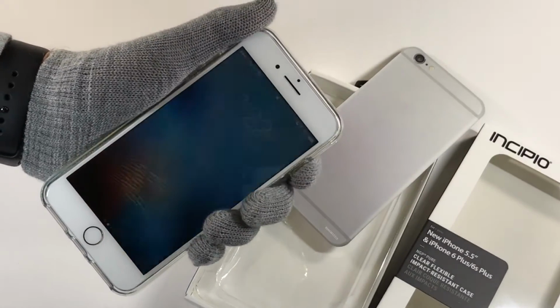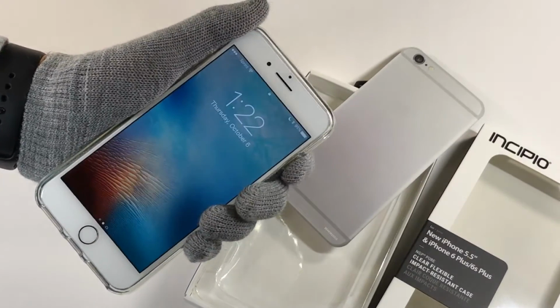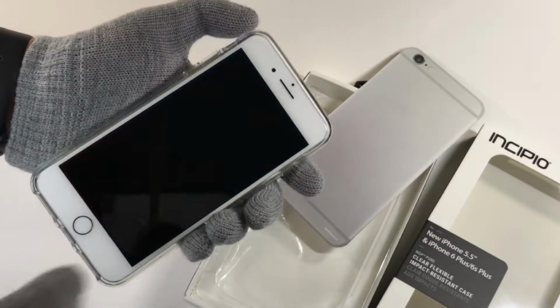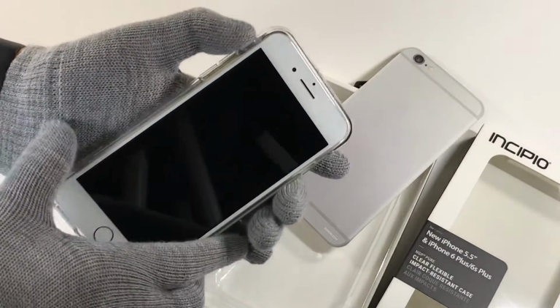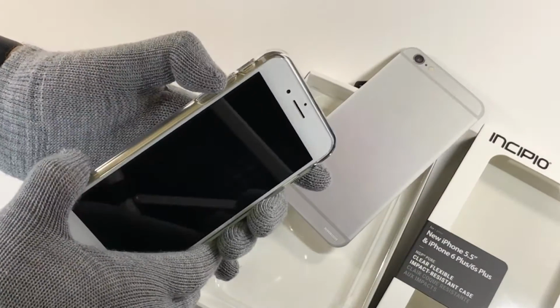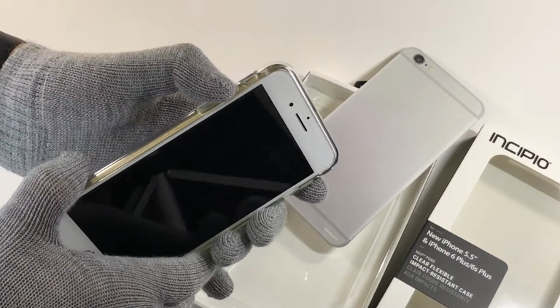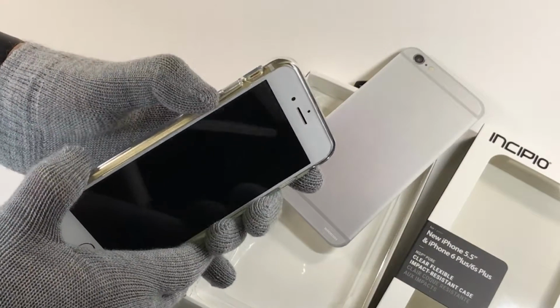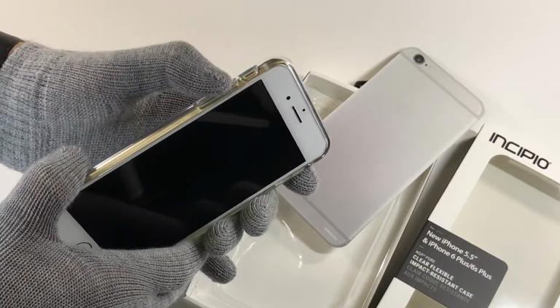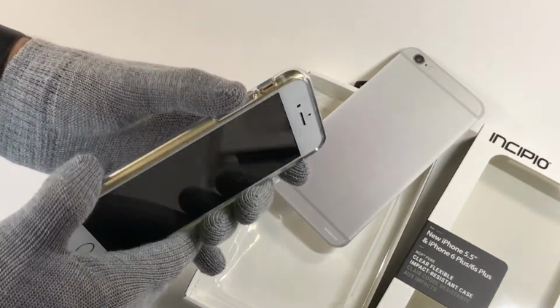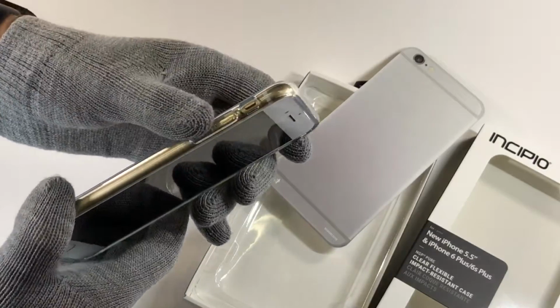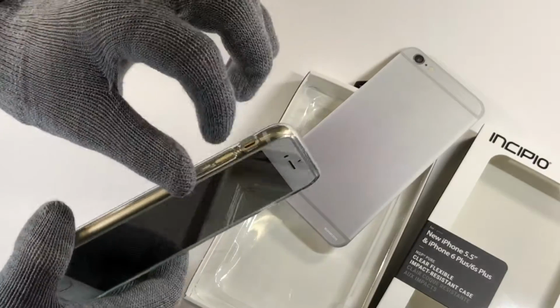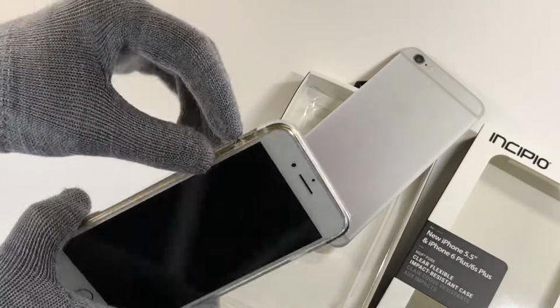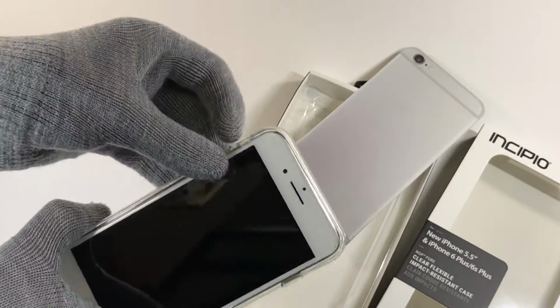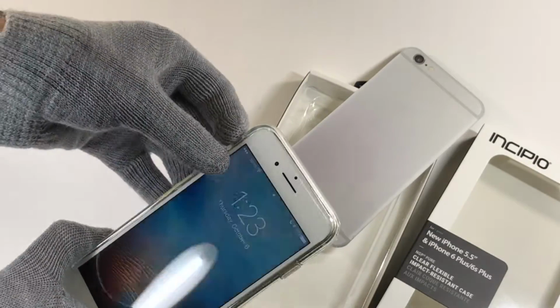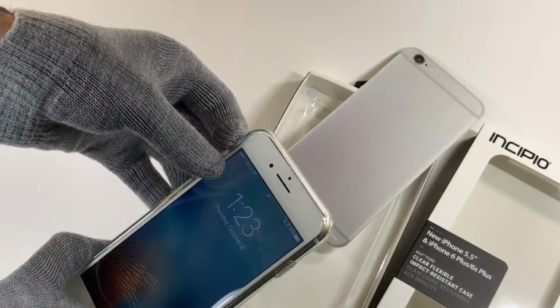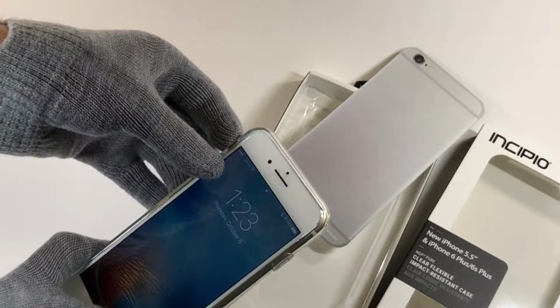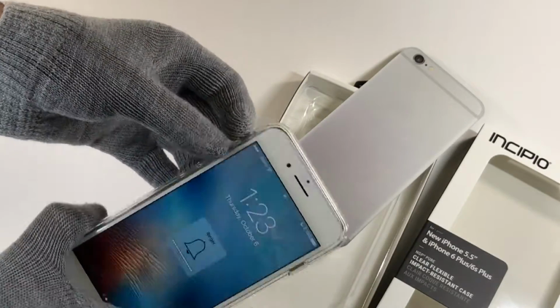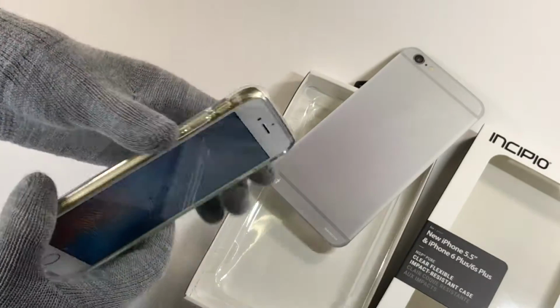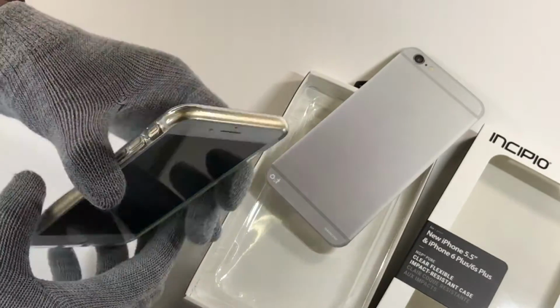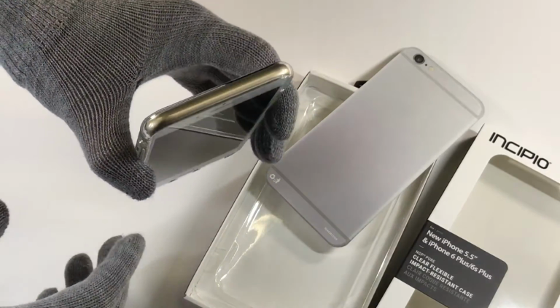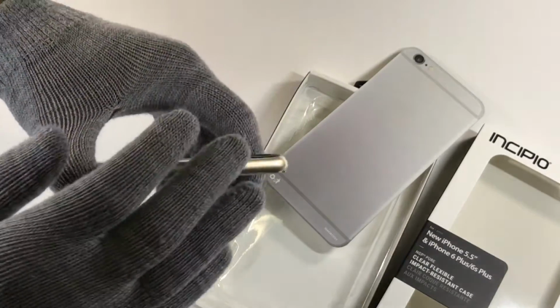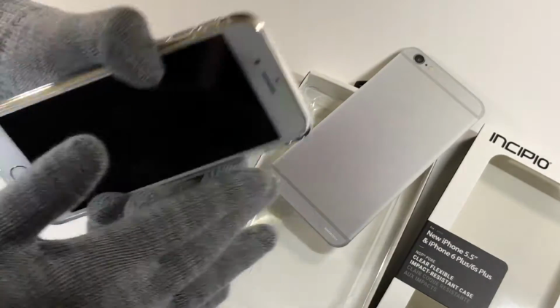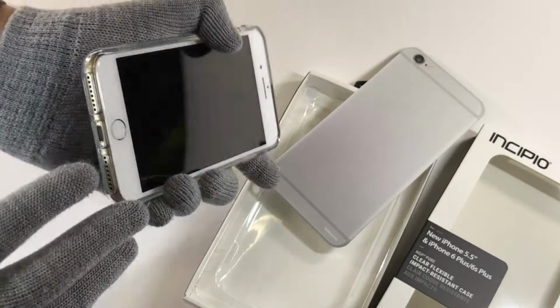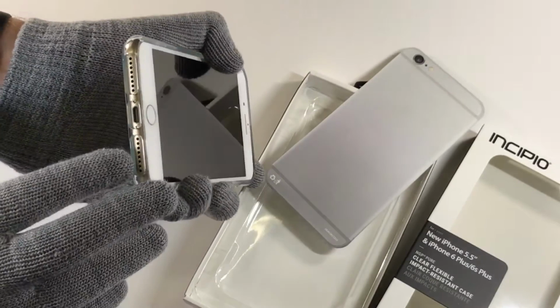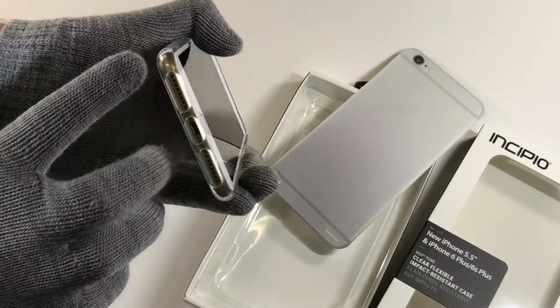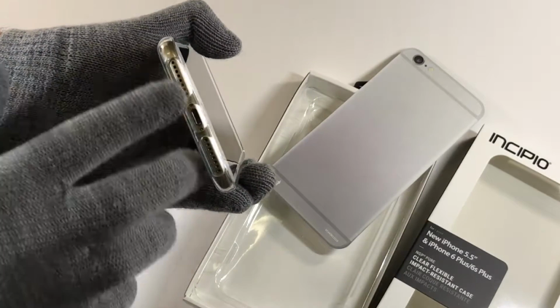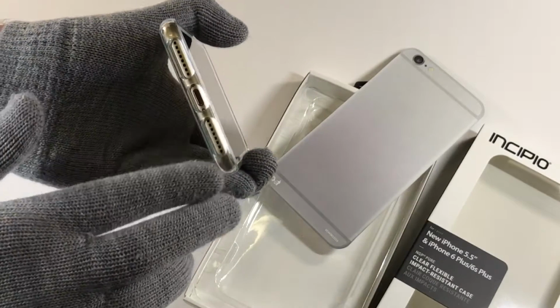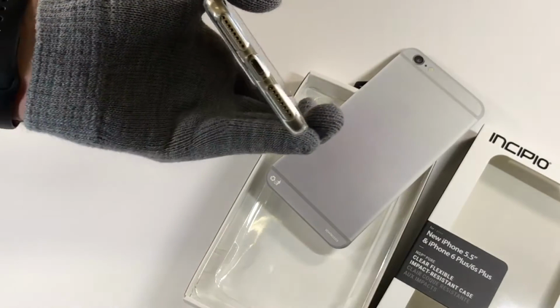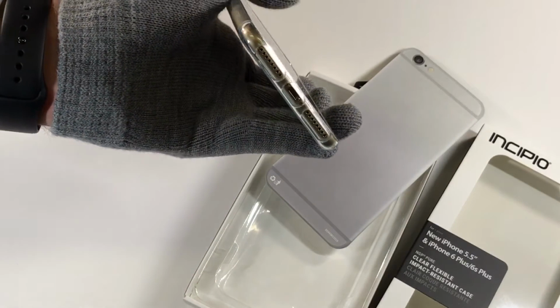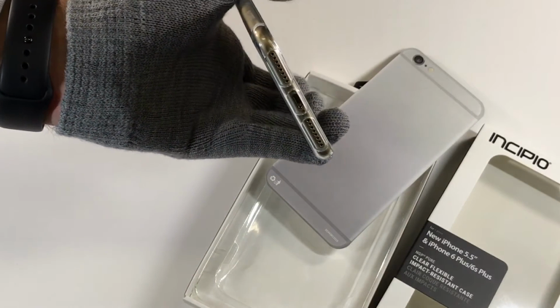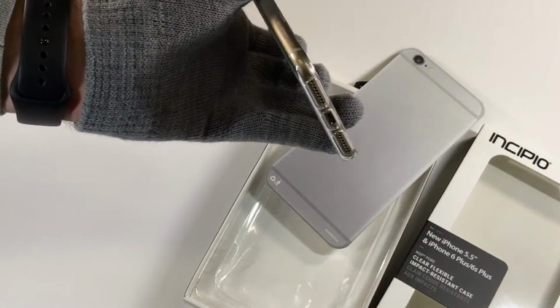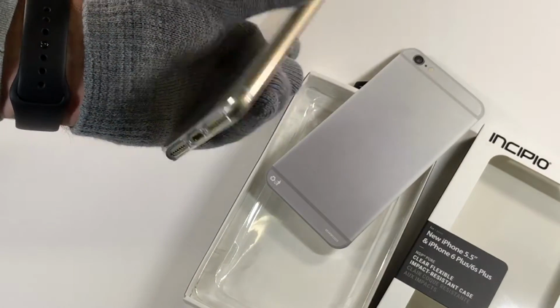Not much feel for the buttons. Easy access to the mute switch. Protection everywhere and good size cutouts.